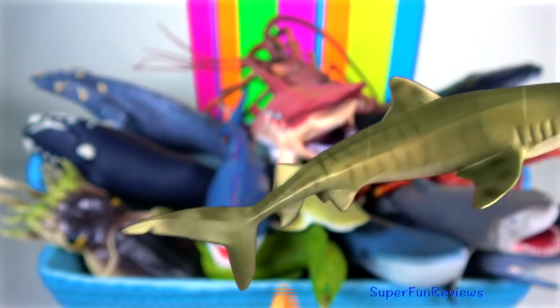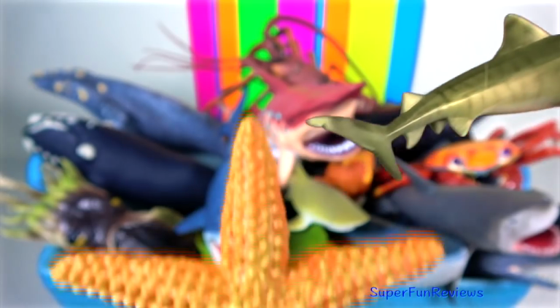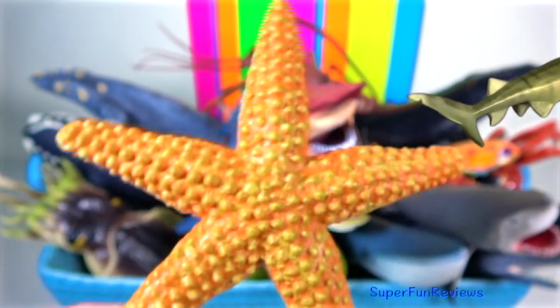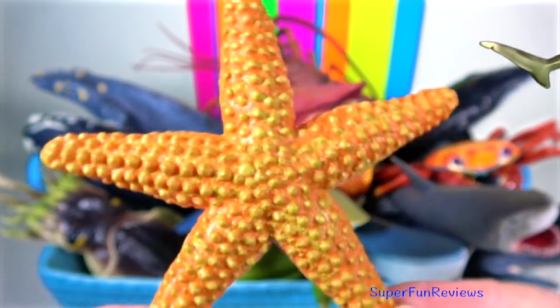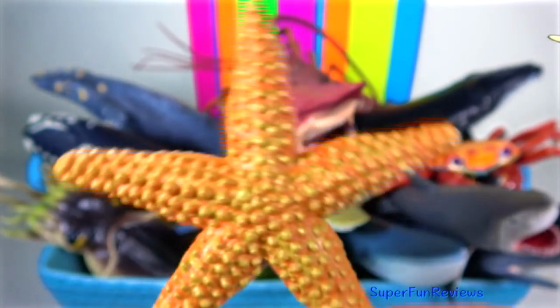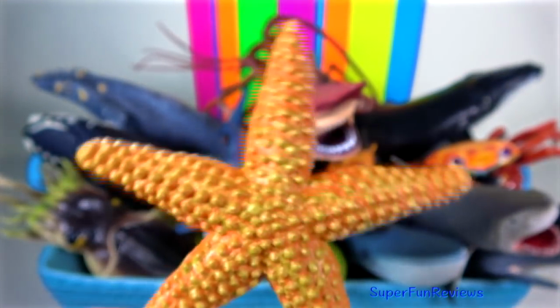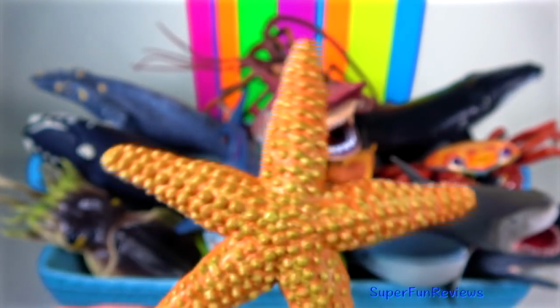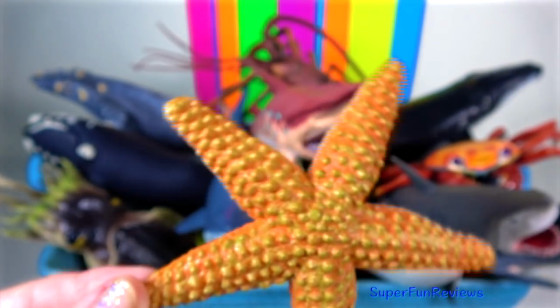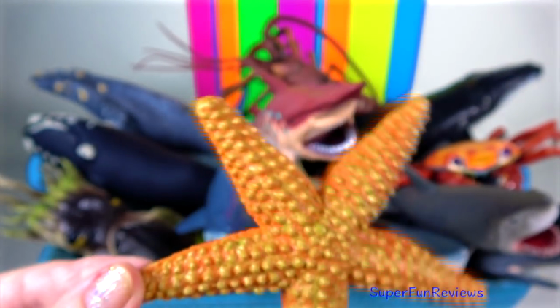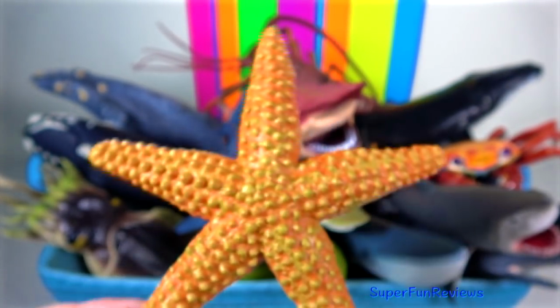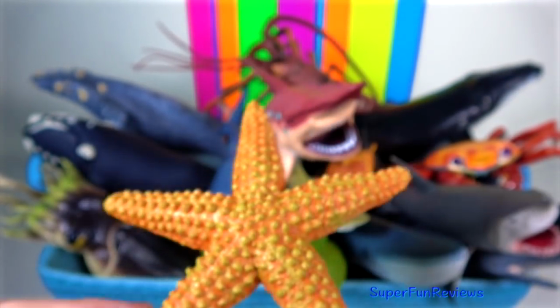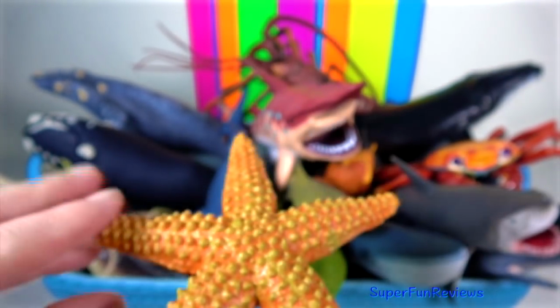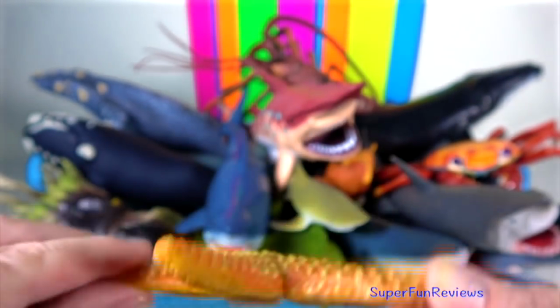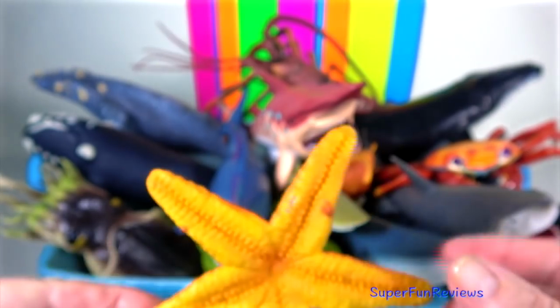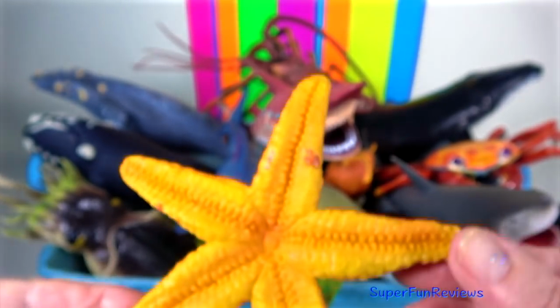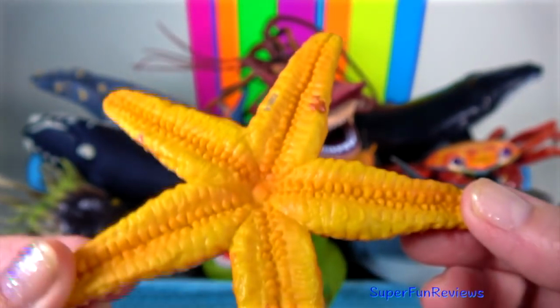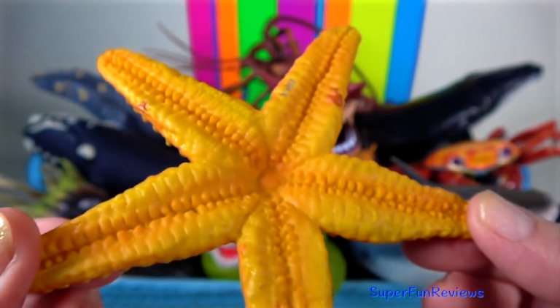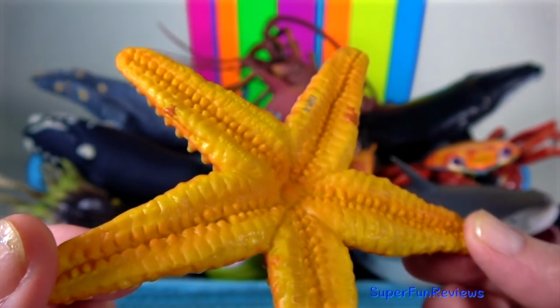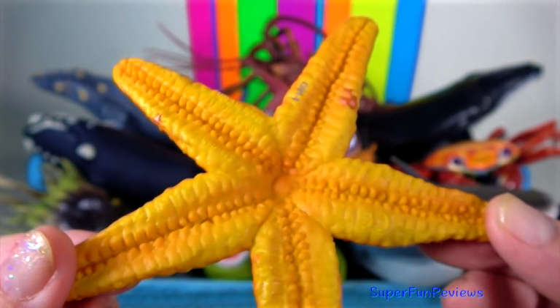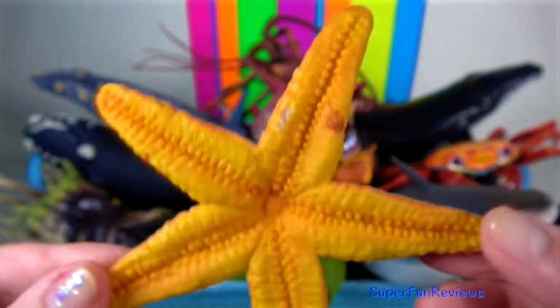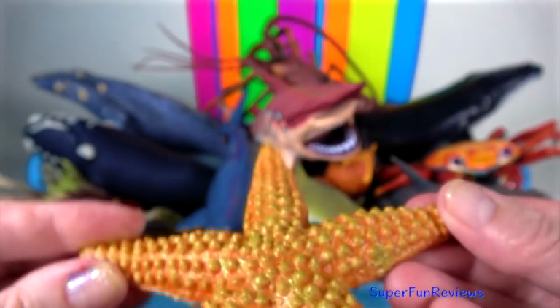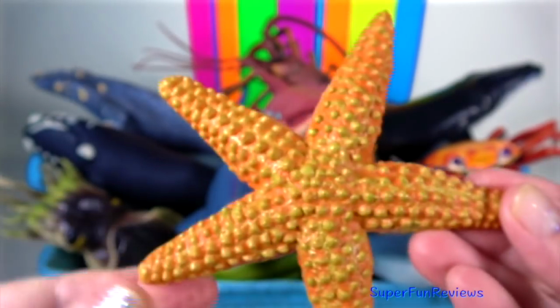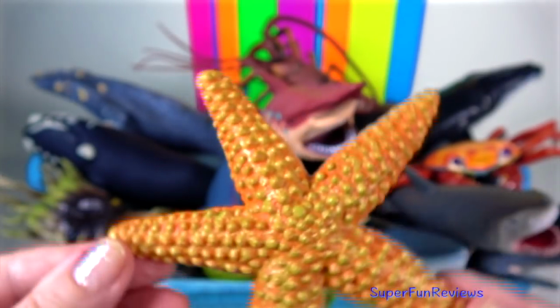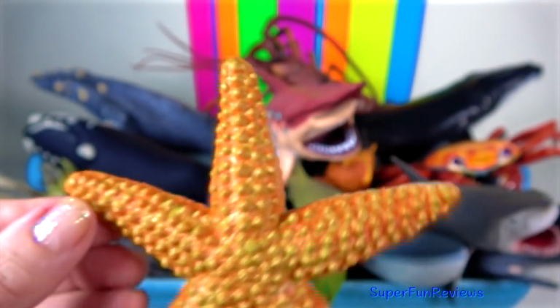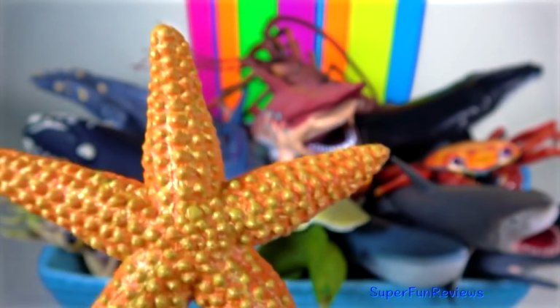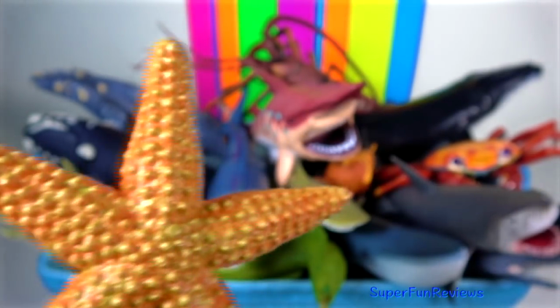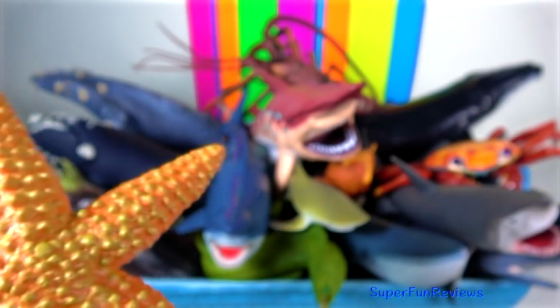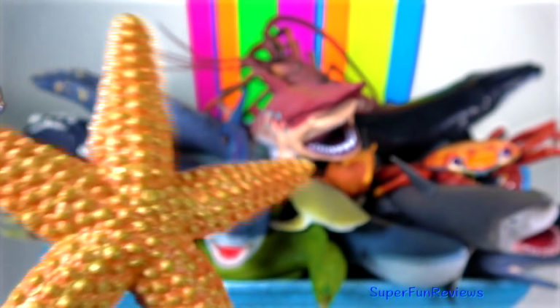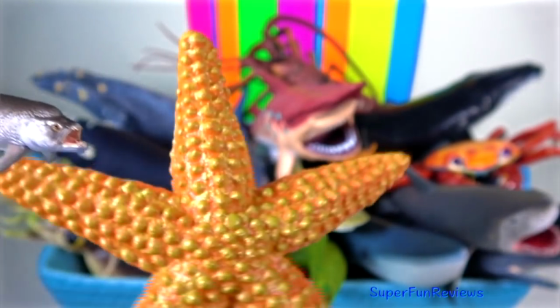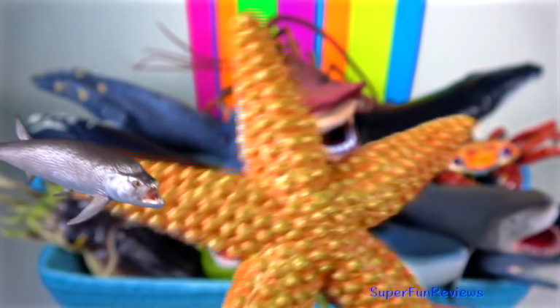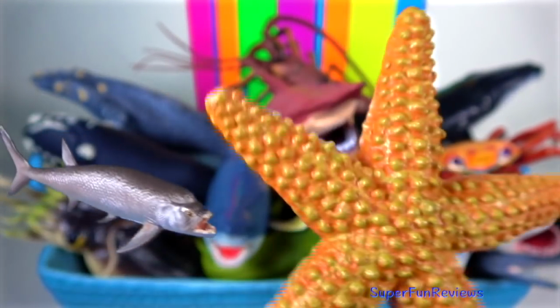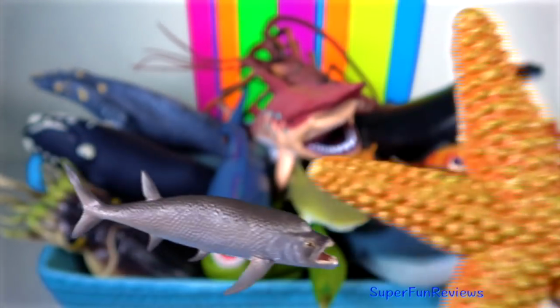Sea Star: they have the ability to regenerate limbs. There are a few species that can grow an entirely new sea star from just a portion of a severed limb.